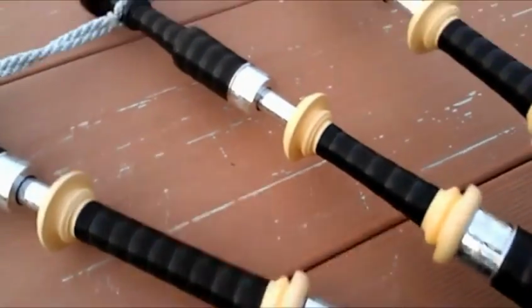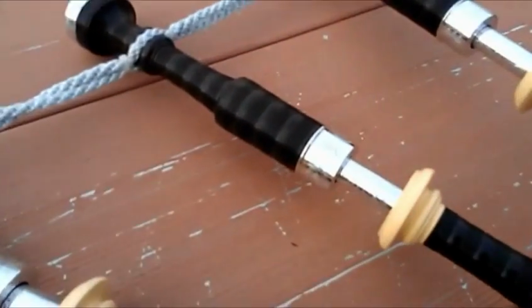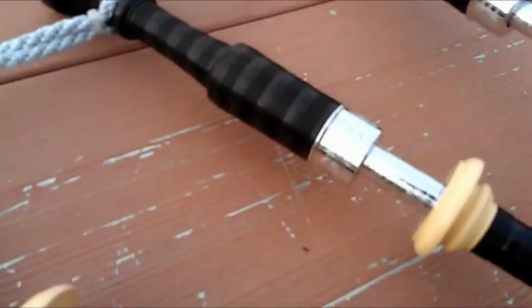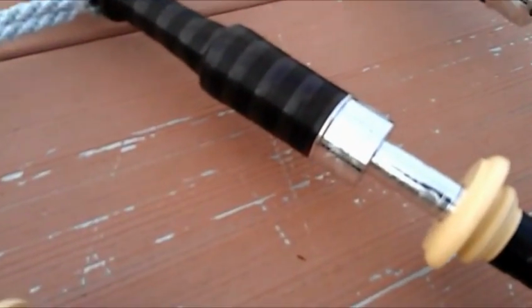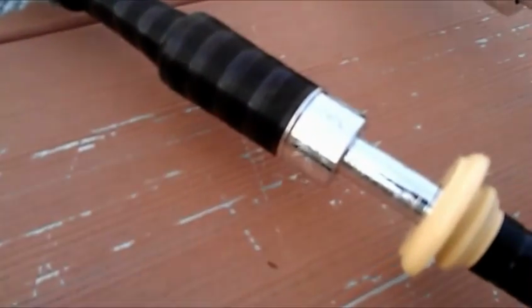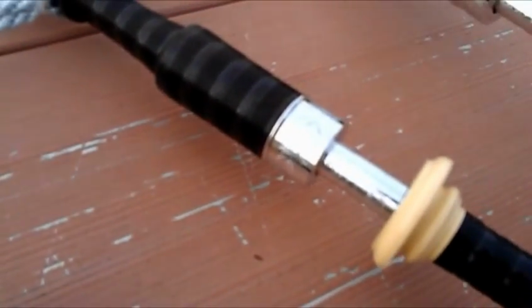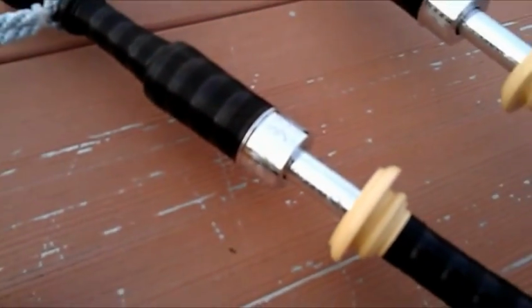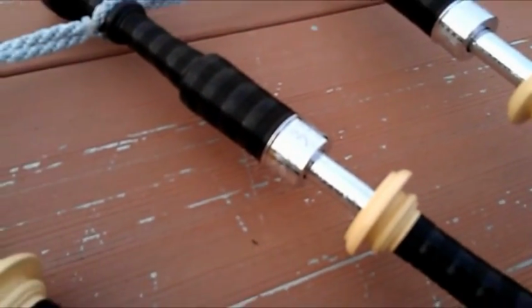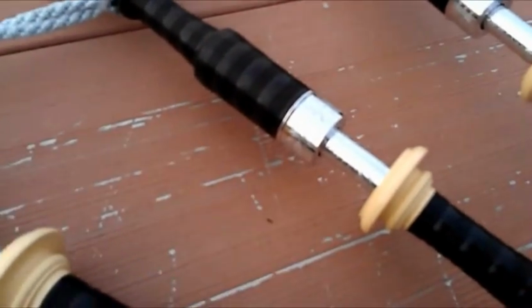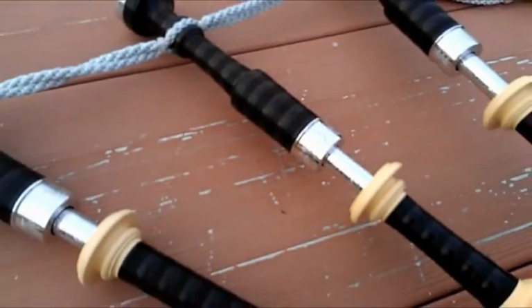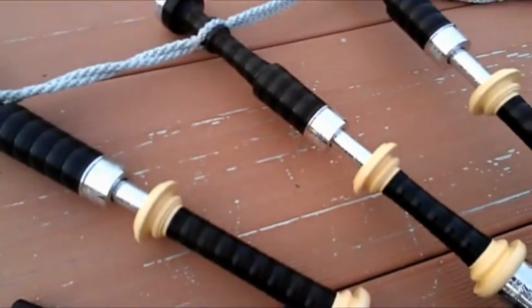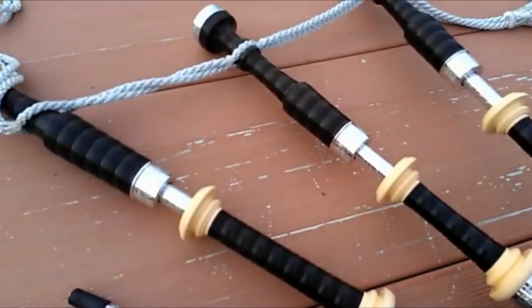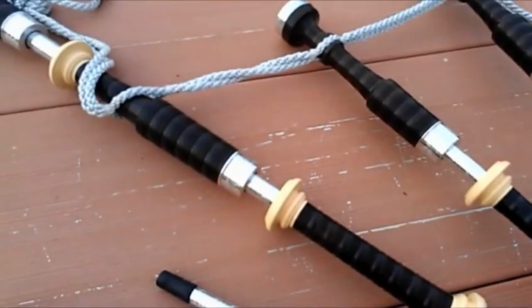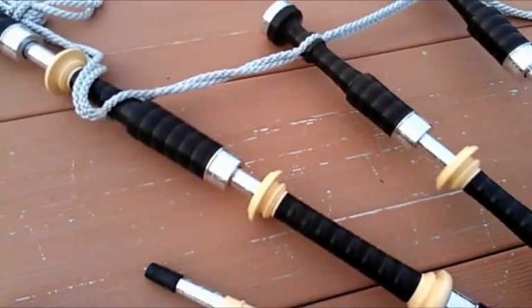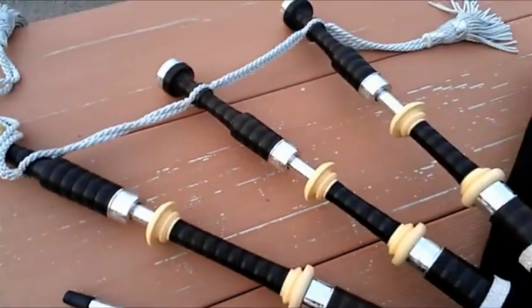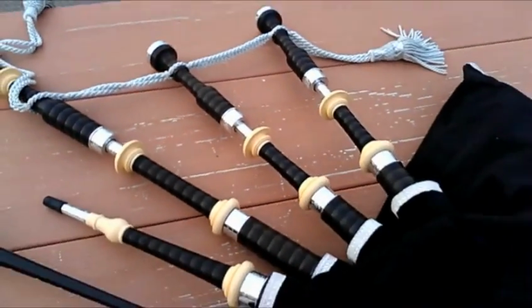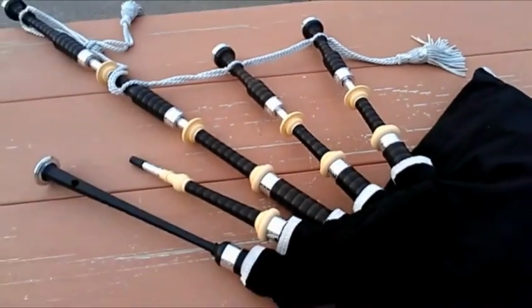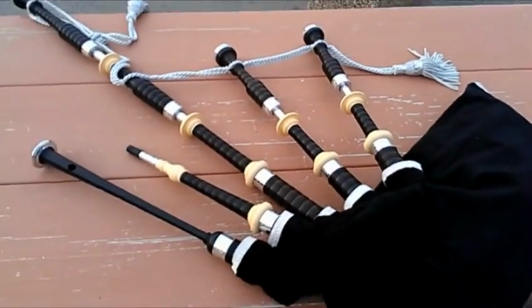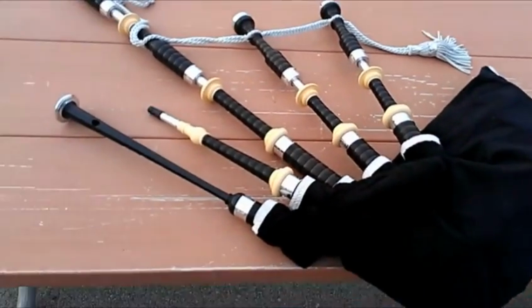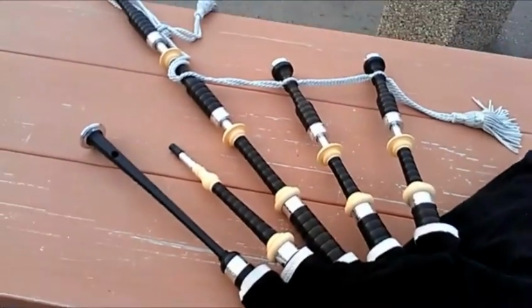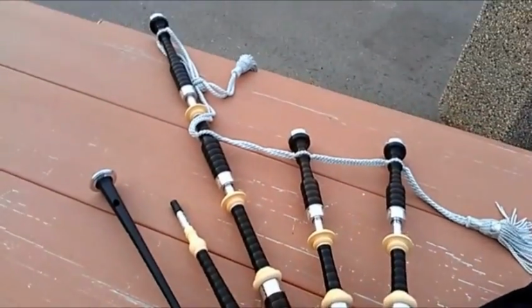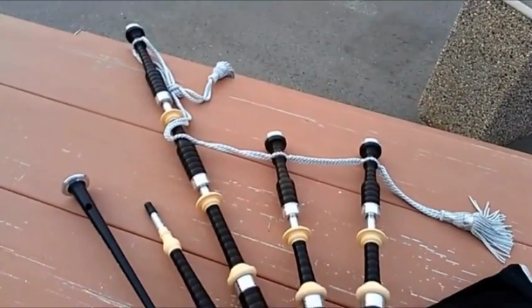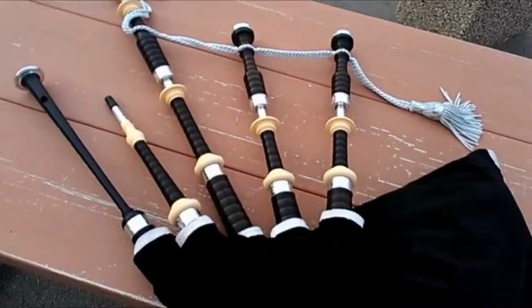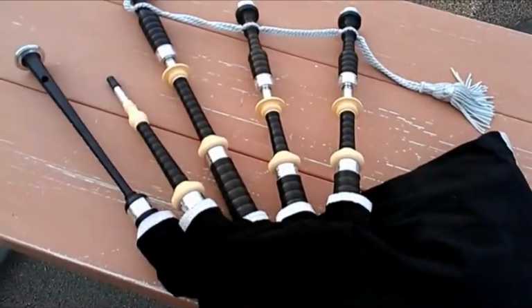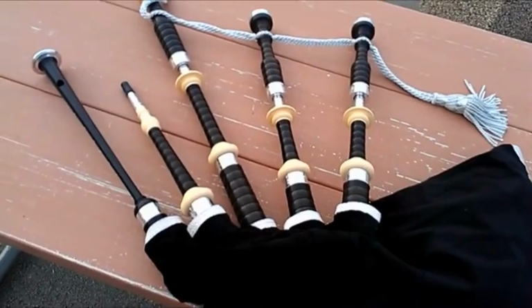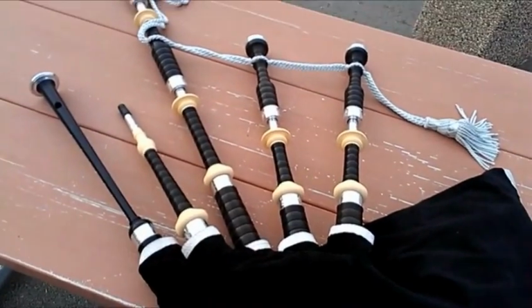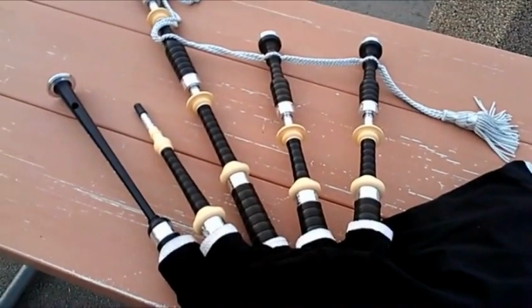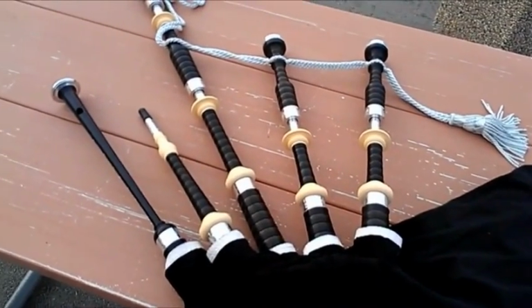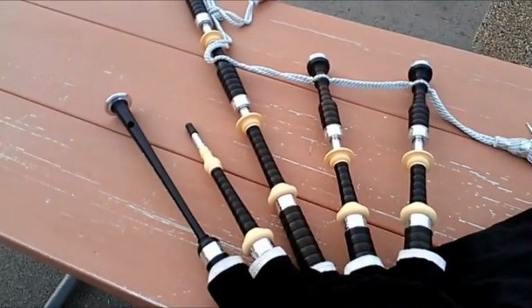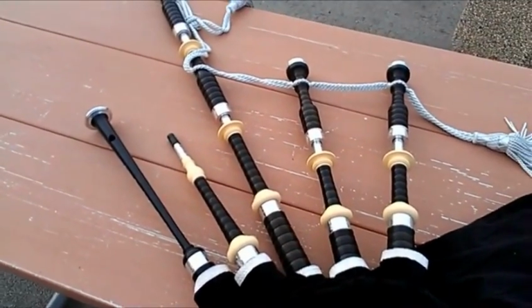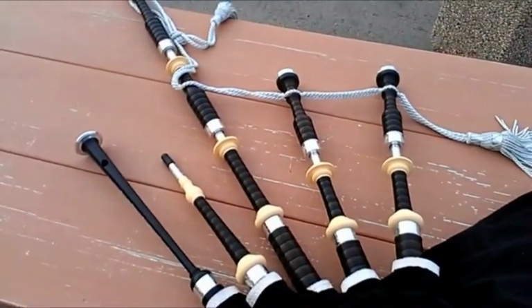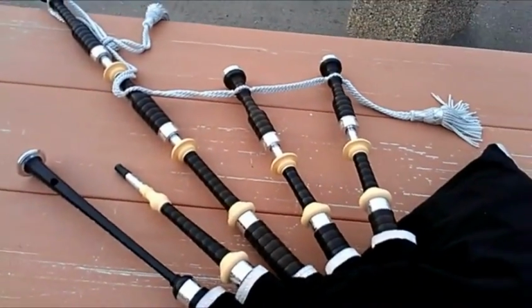All of the fittings are engraved with a thistle motif. So there you go — really pretty set of pipes, very nicely balanced. I'm going to try to do my best here with a few tunes for you. Hope you enjoy.